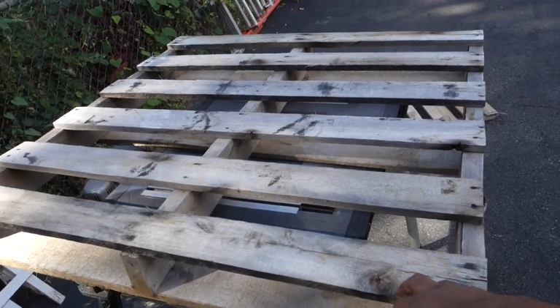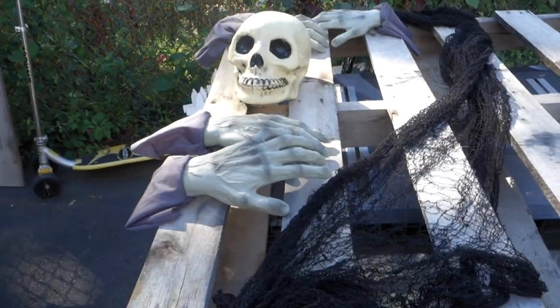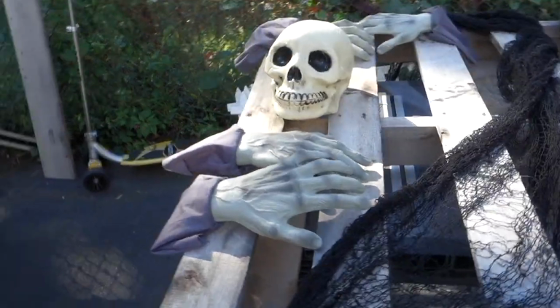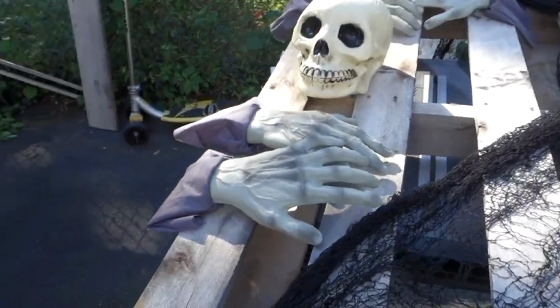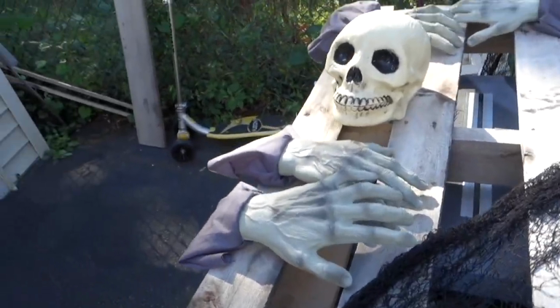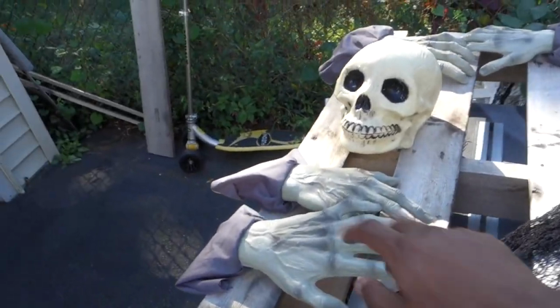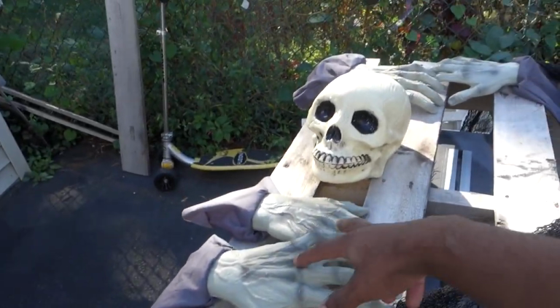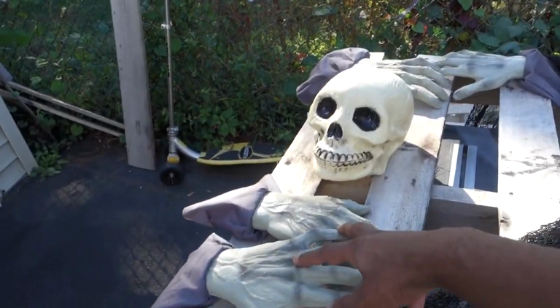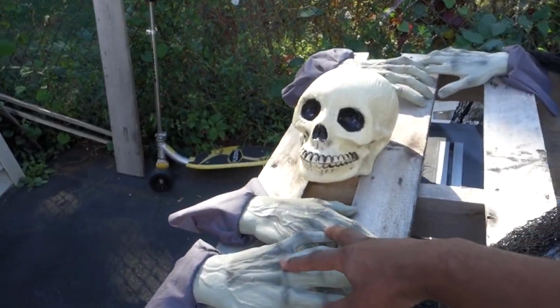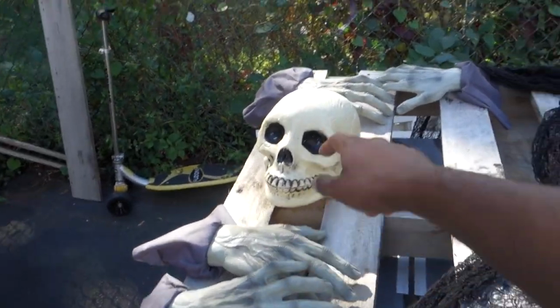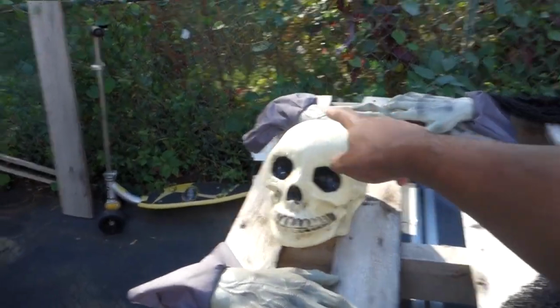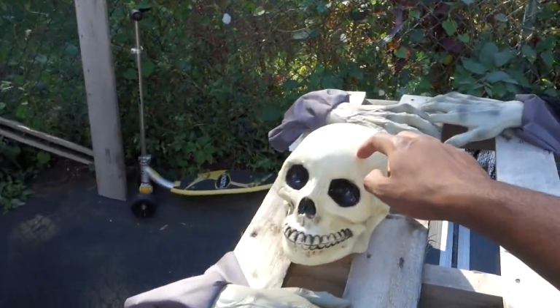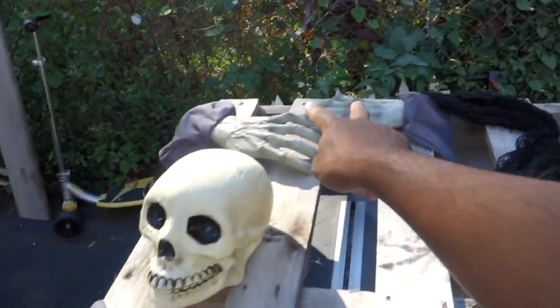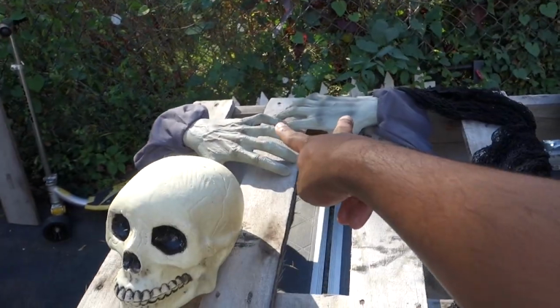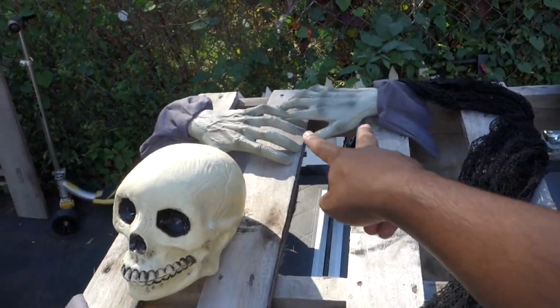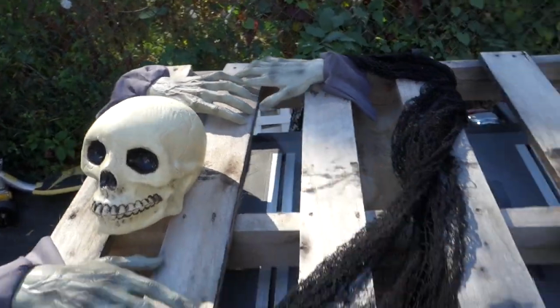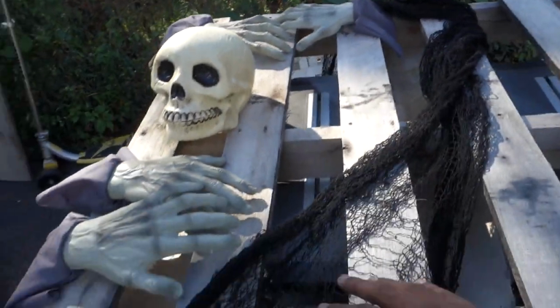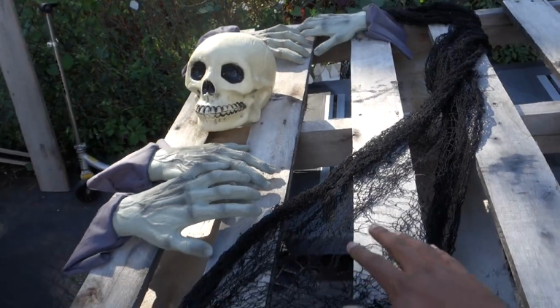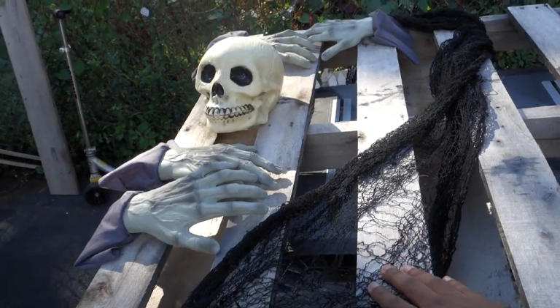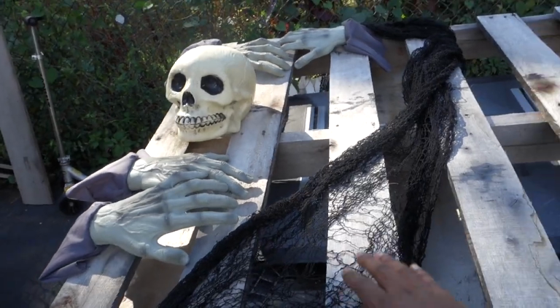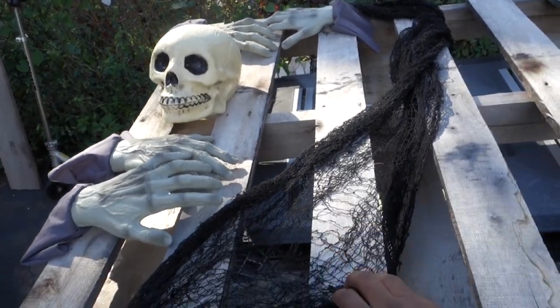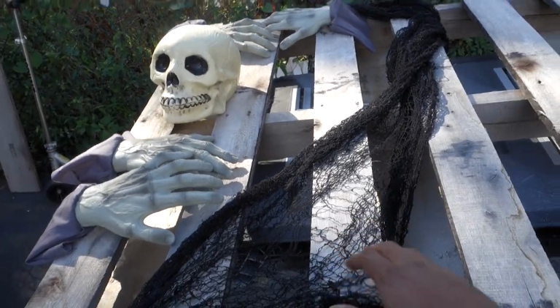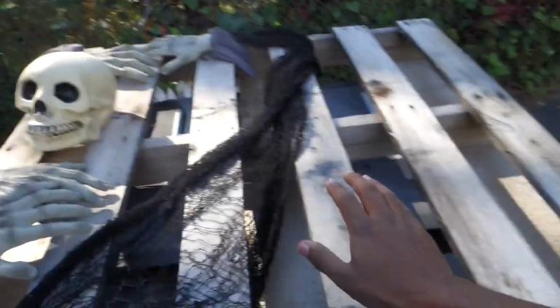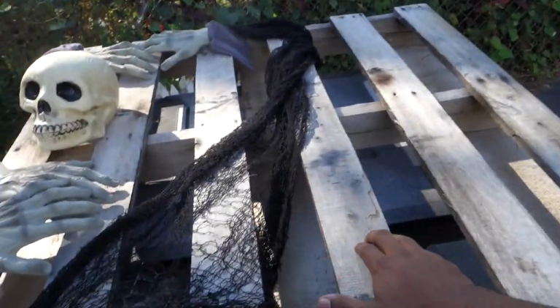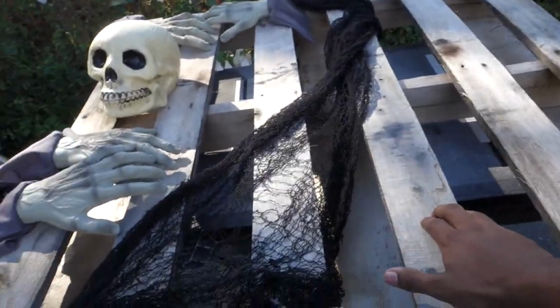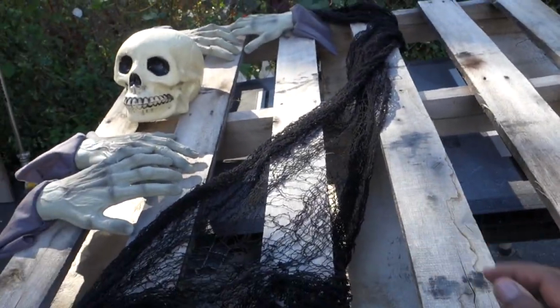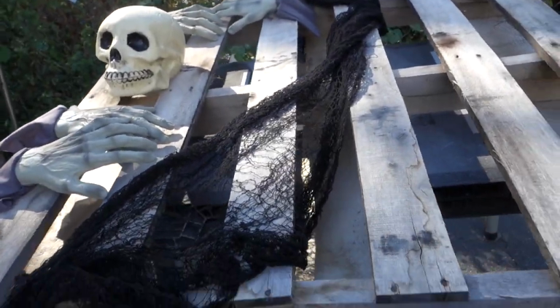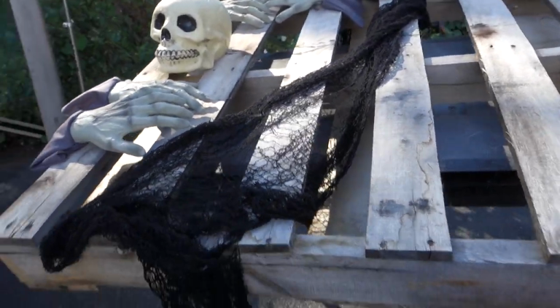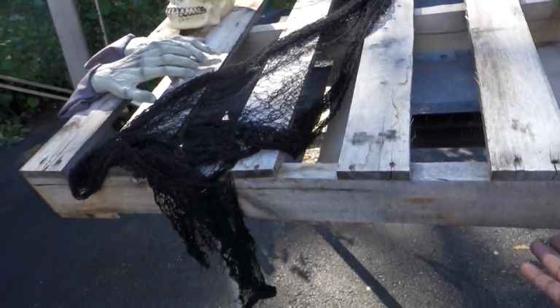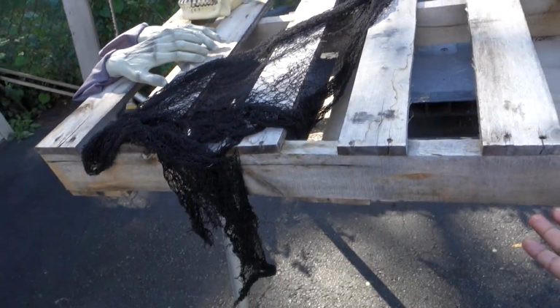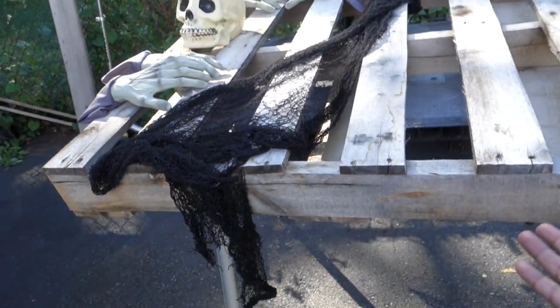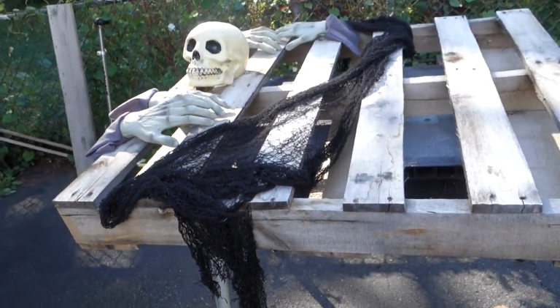So far we're going to be using these two hands, this skull, and those two hands as a prop, and cover it in this netting — one on the top and one on the bottom of it.